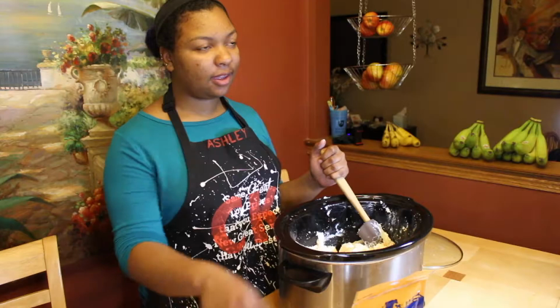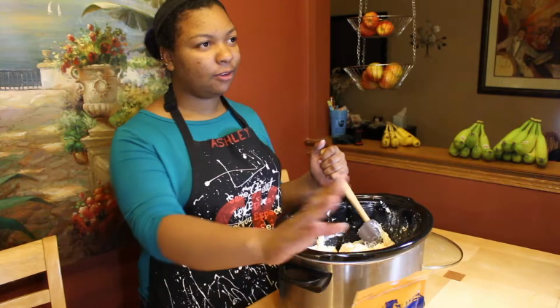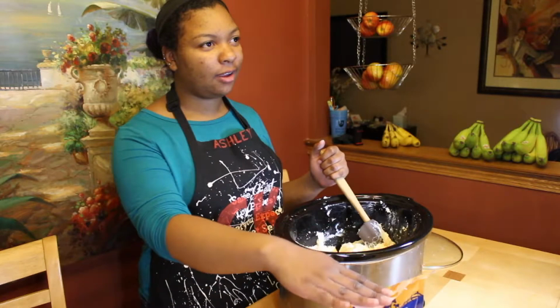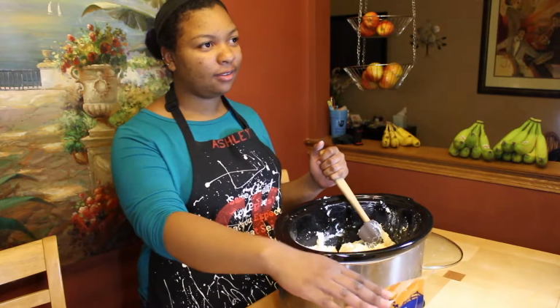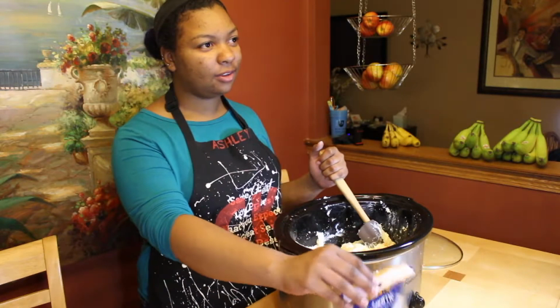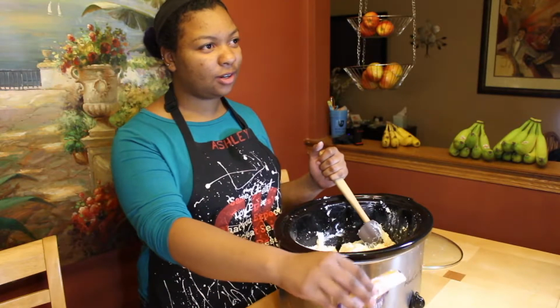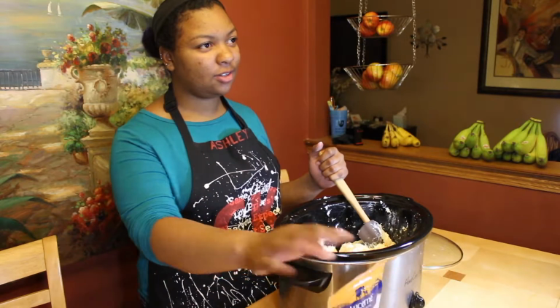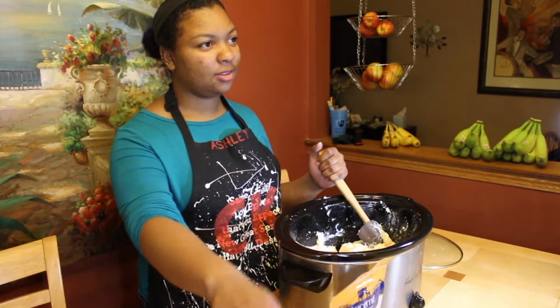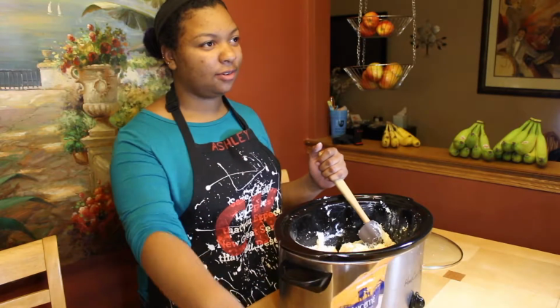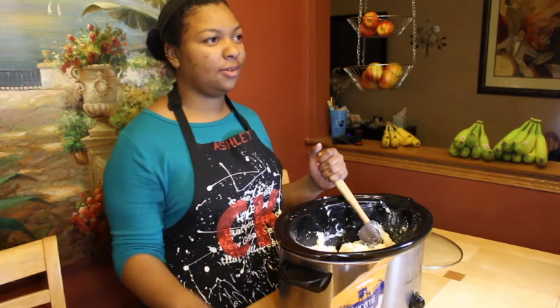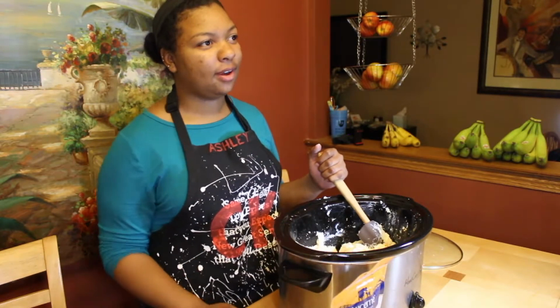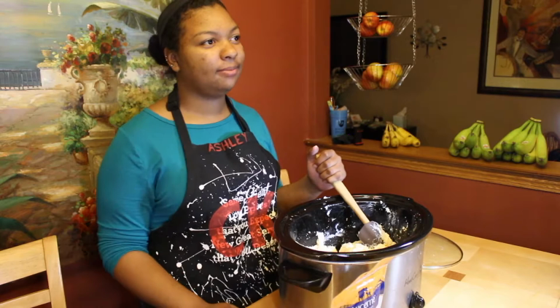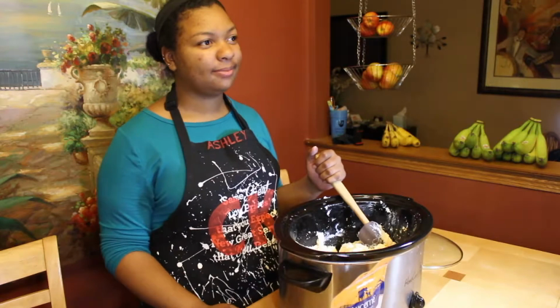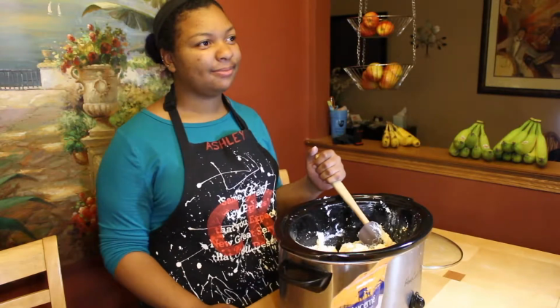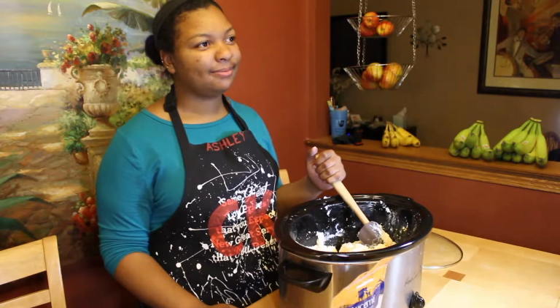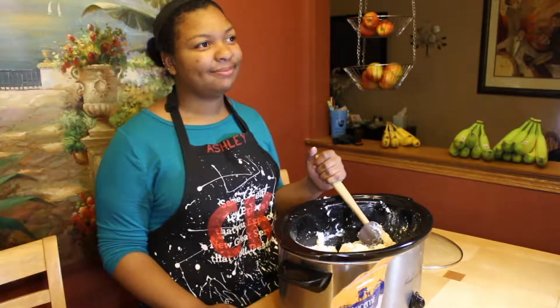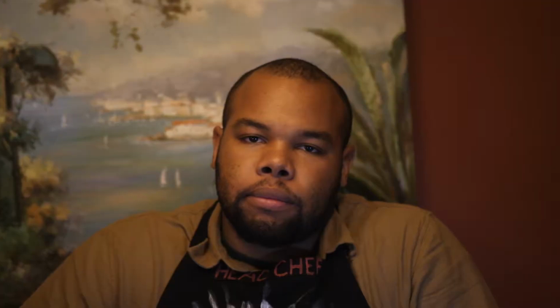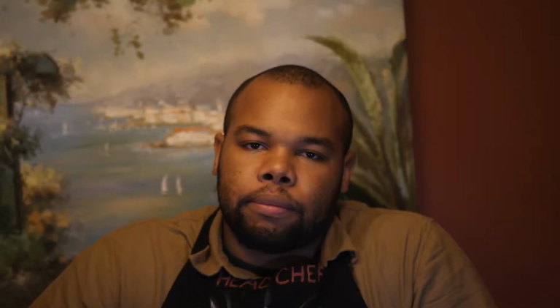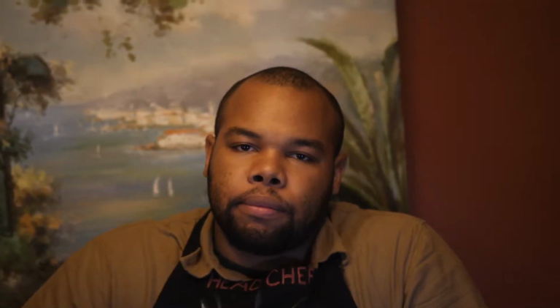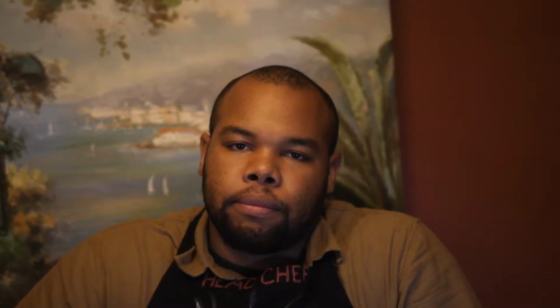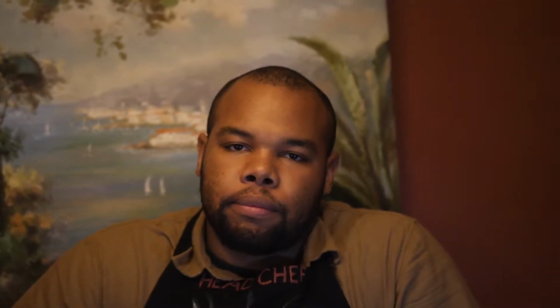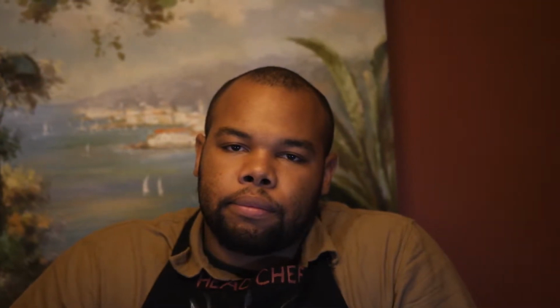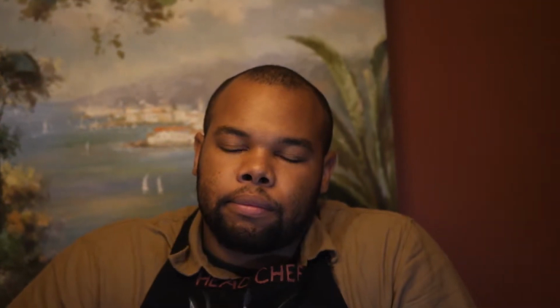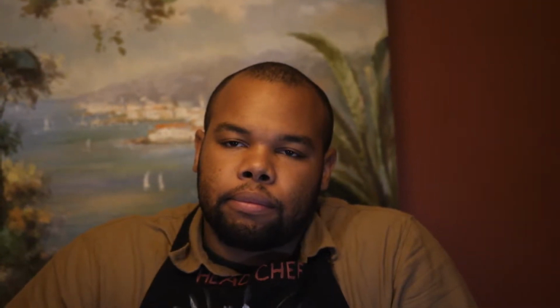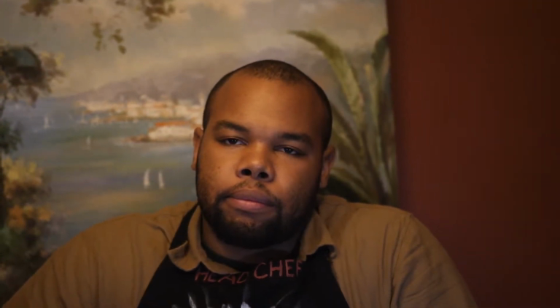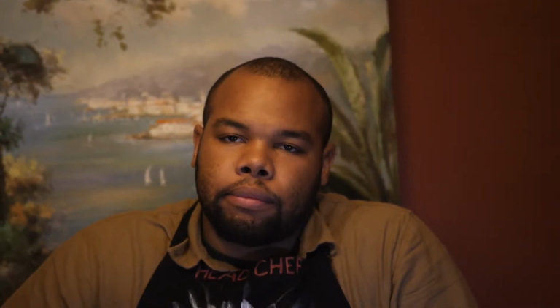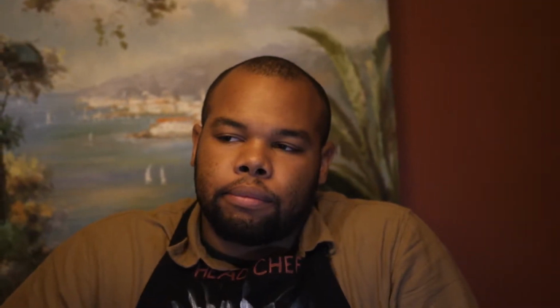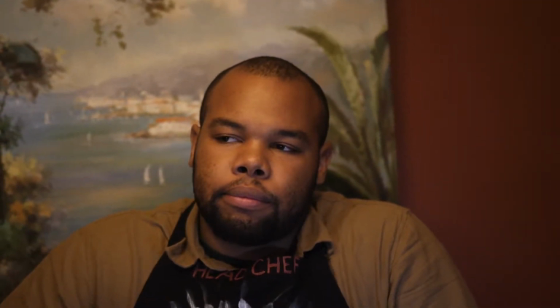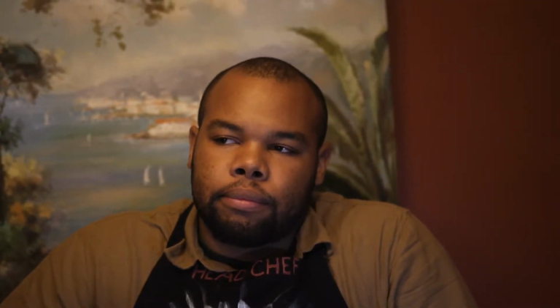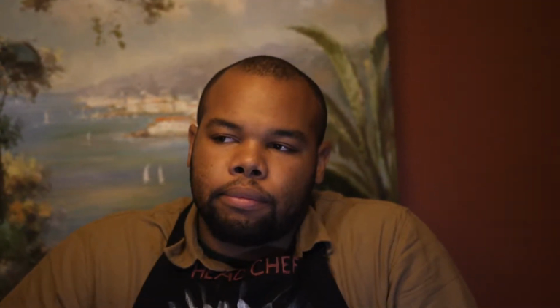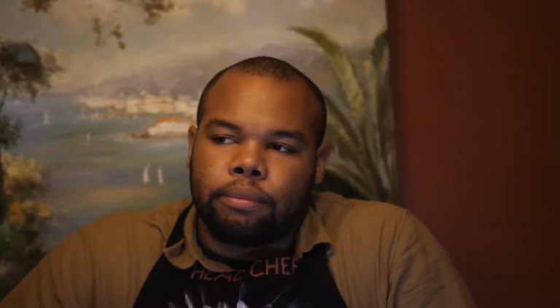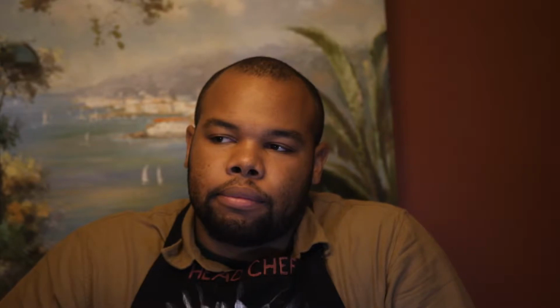Then we'll add in the shredded cheese and the Frank's Red Hot. I'm going to go ahead and throw these in the oven and bake them, make the house nice and warm.